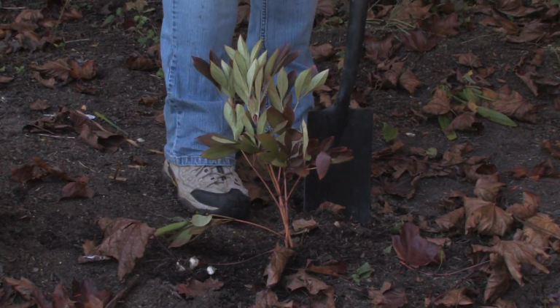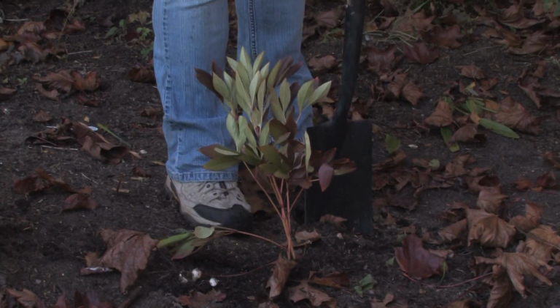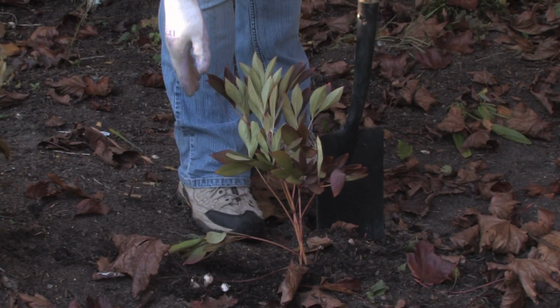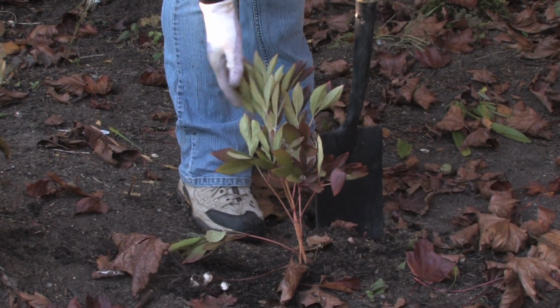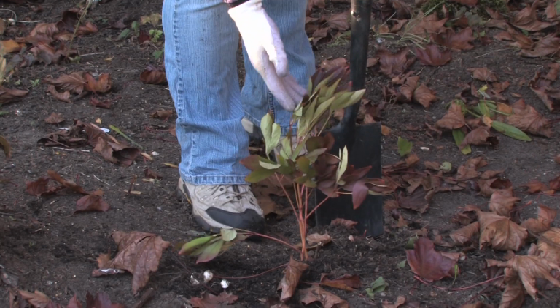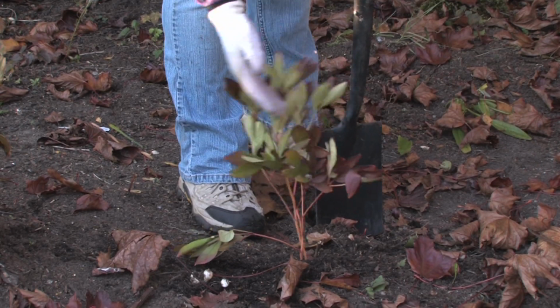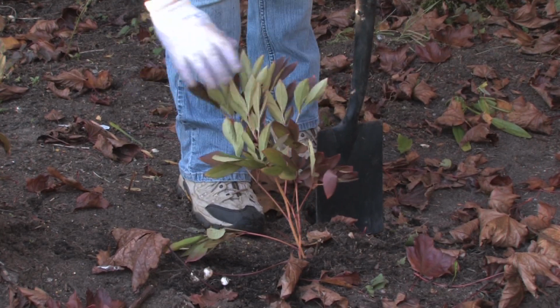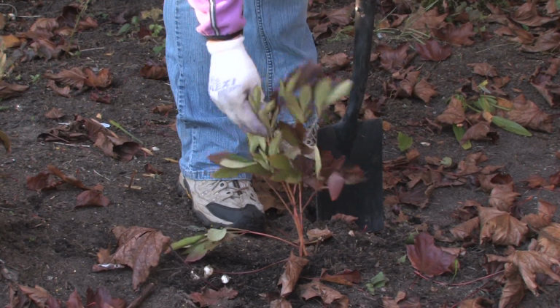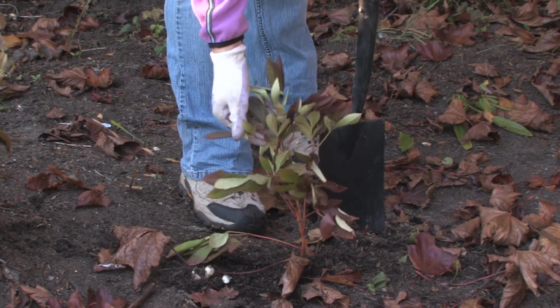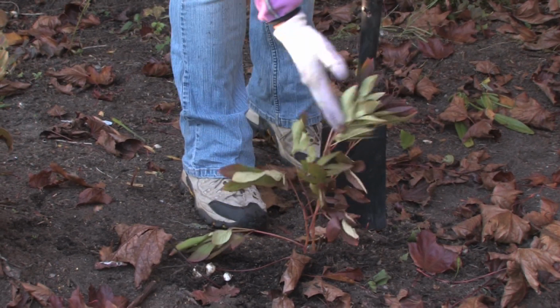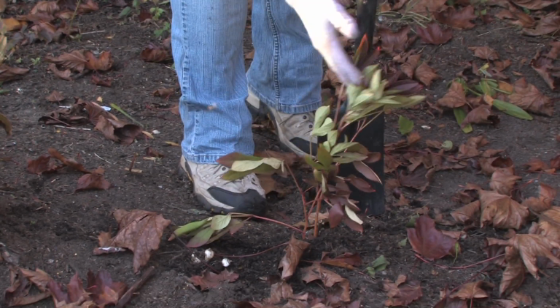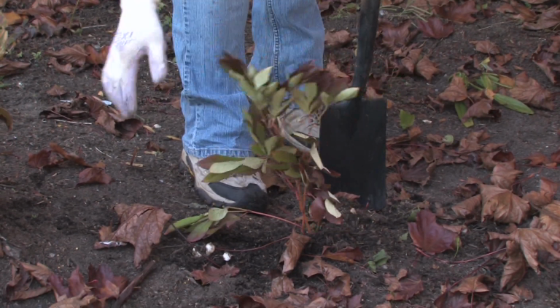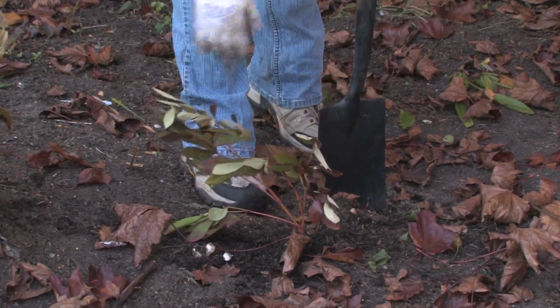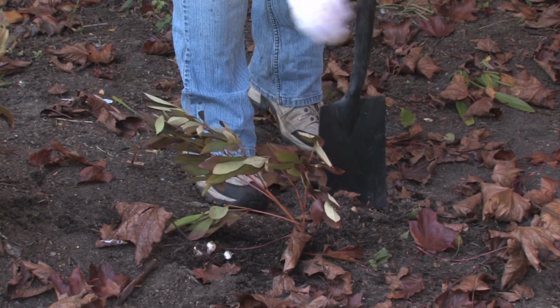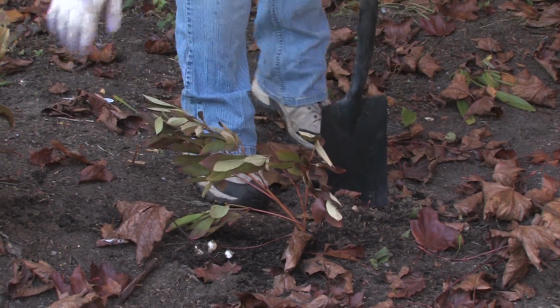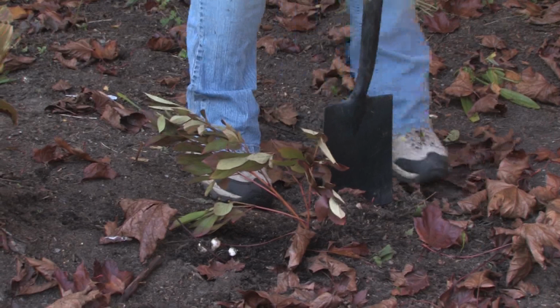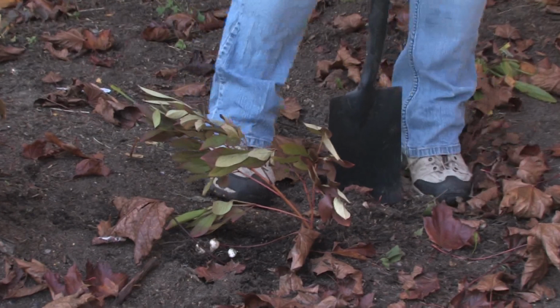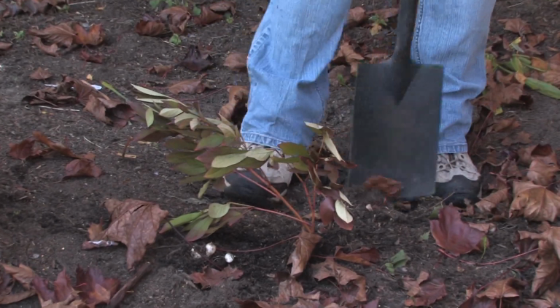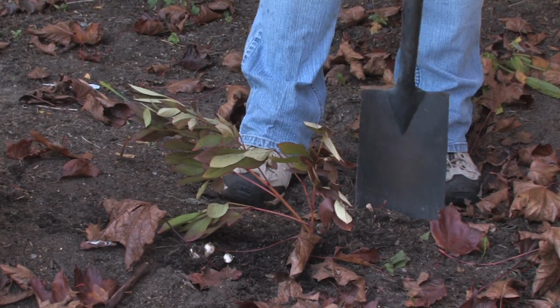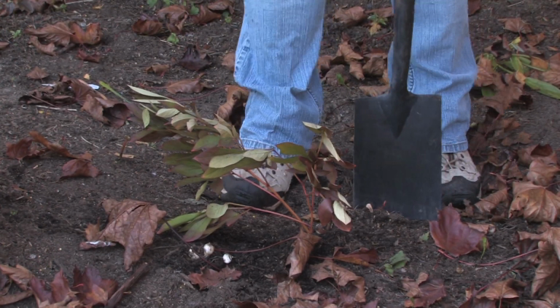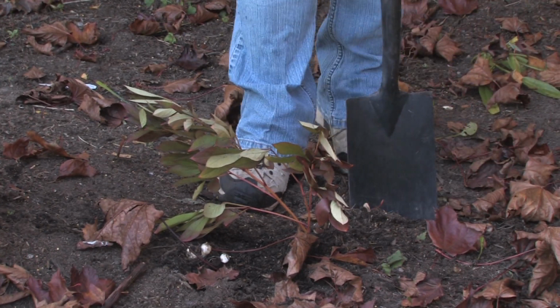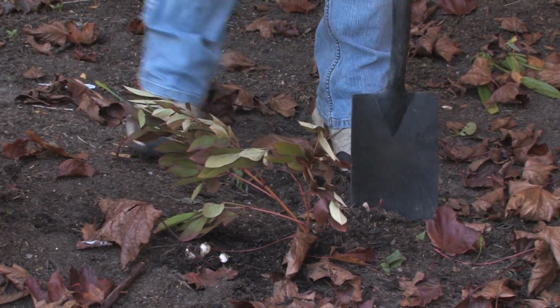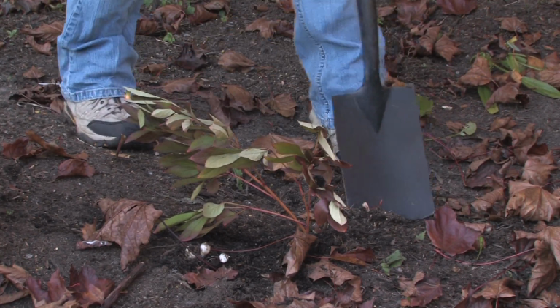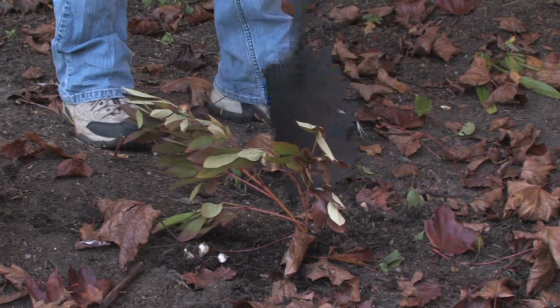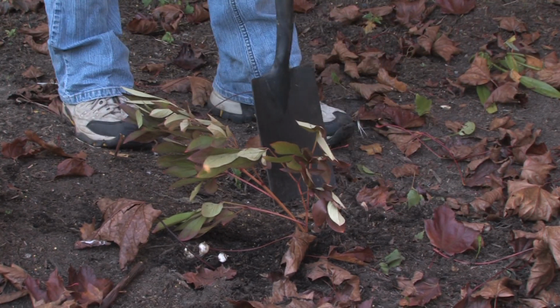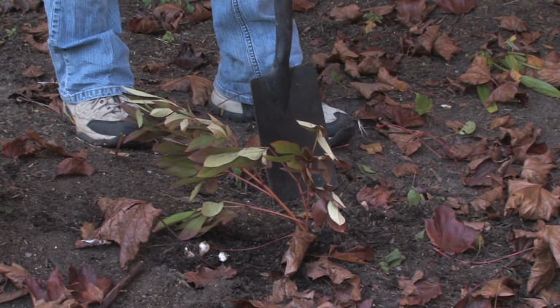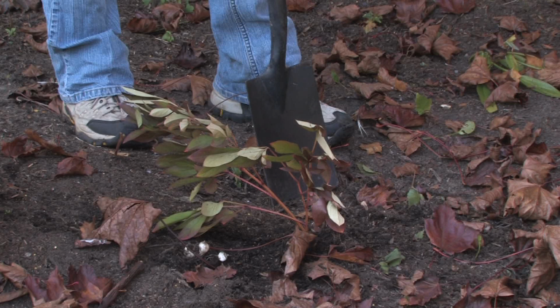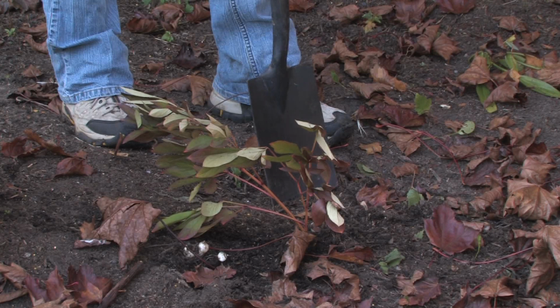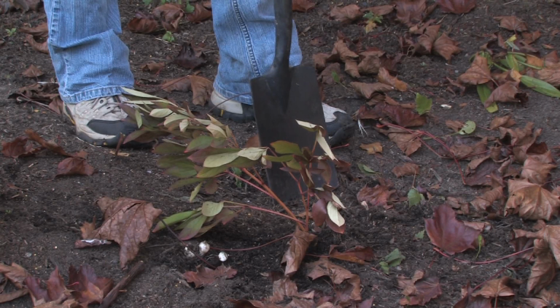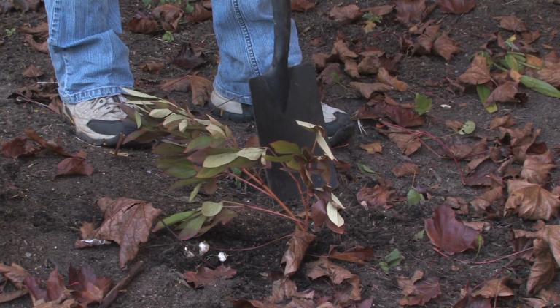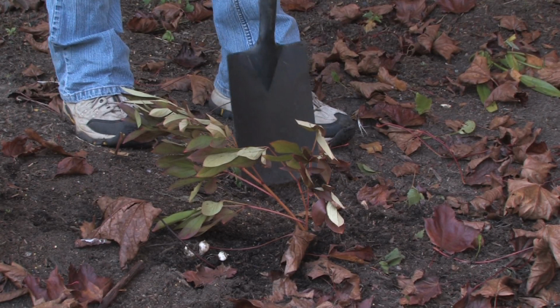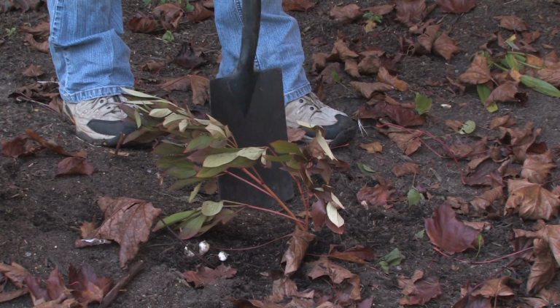My peony leaves have turned brown and they're going to the yellow color, and I'm cleaning up my beds anyway, so it's a great time for me to transplant some peonies. This spot seems to be a little bit shady because of the trees, so I'm going to put them out in a little more sun.